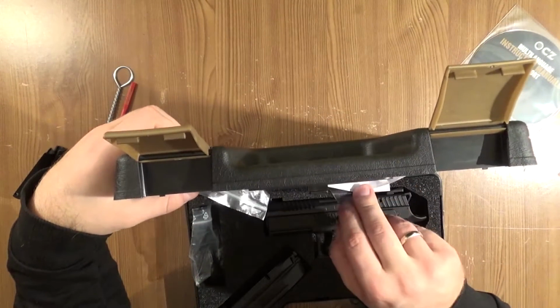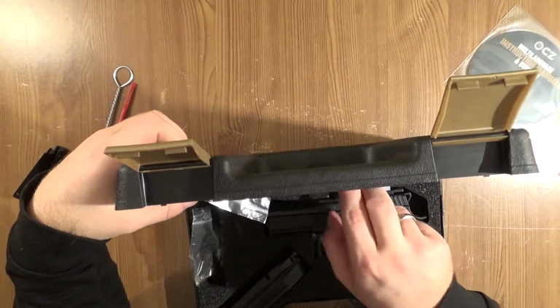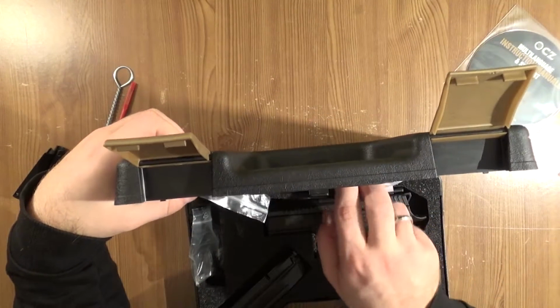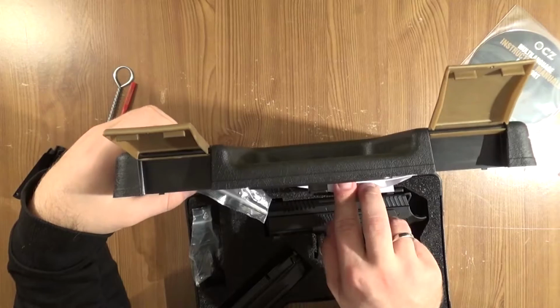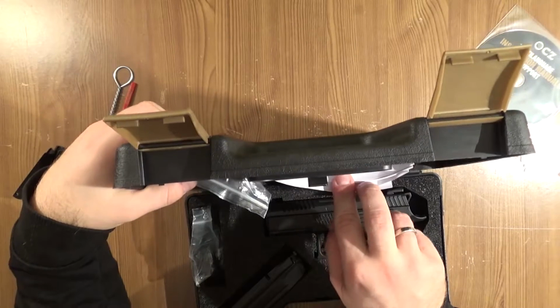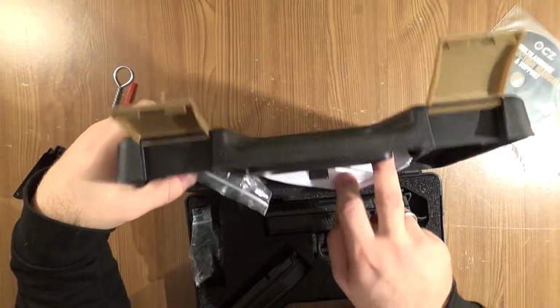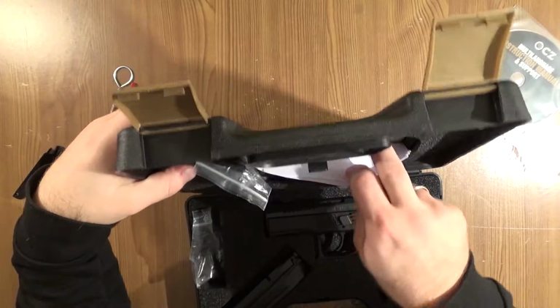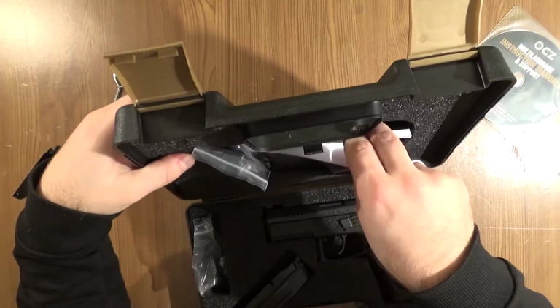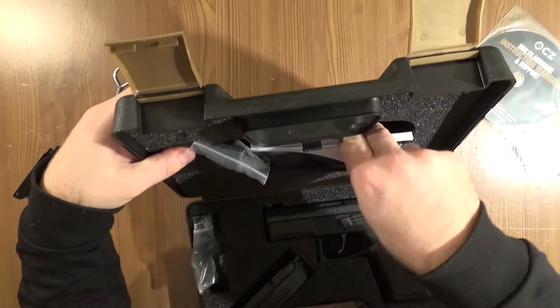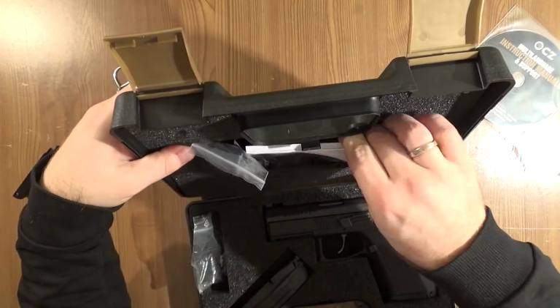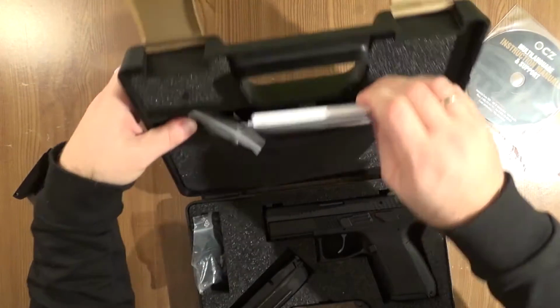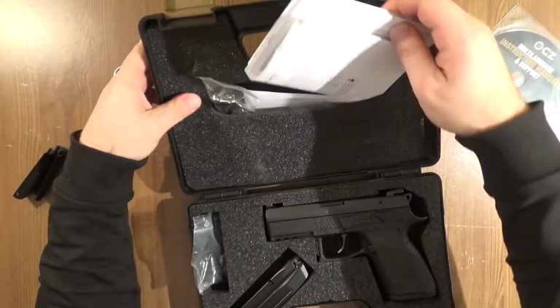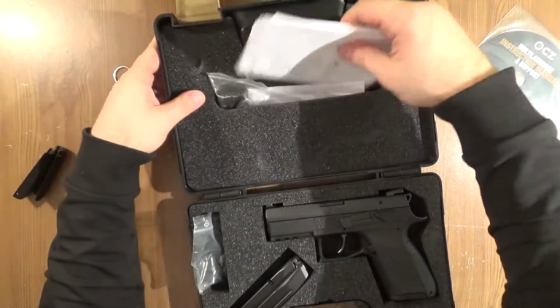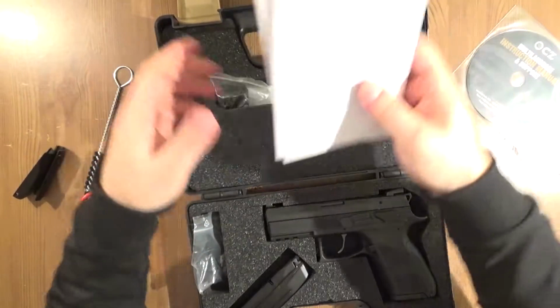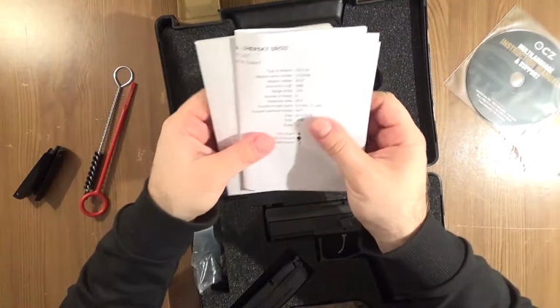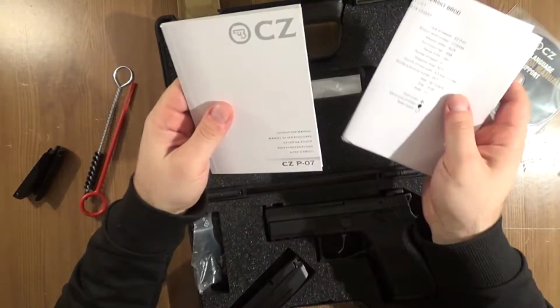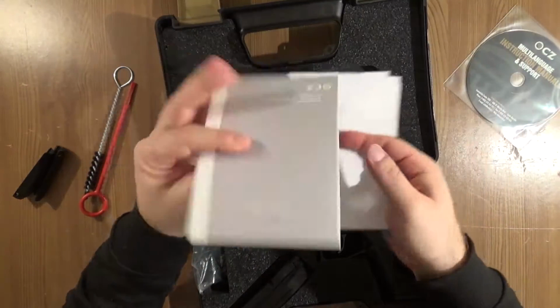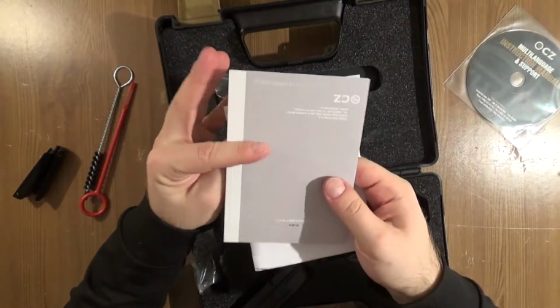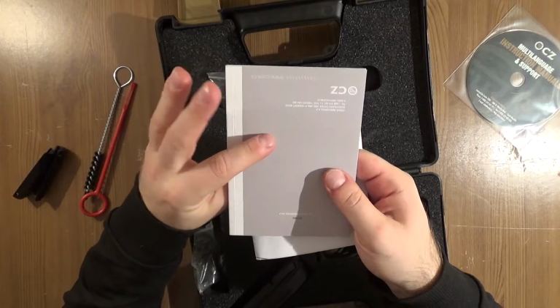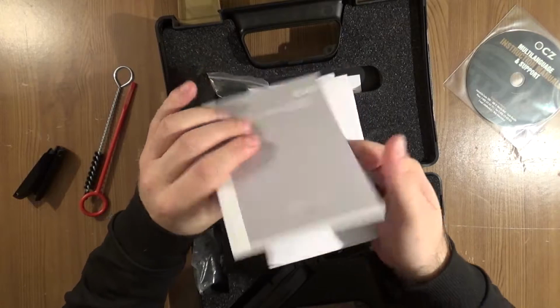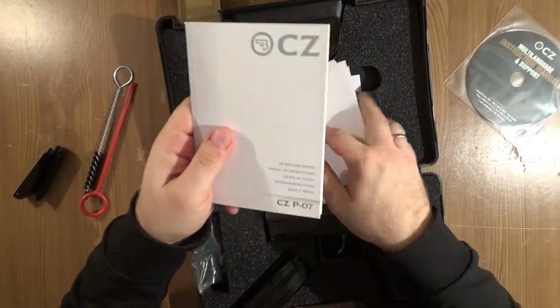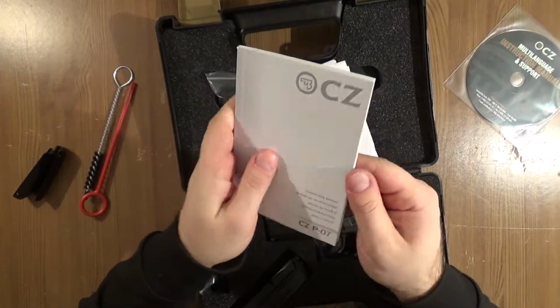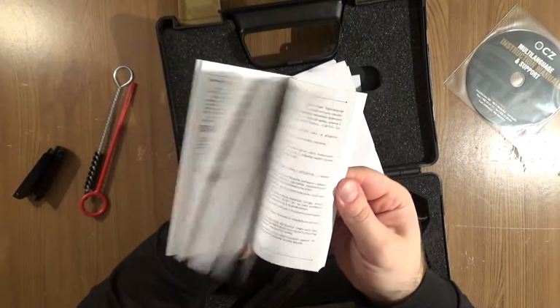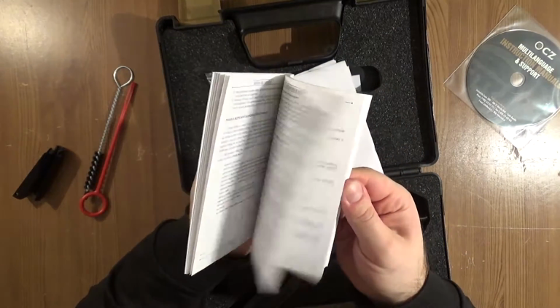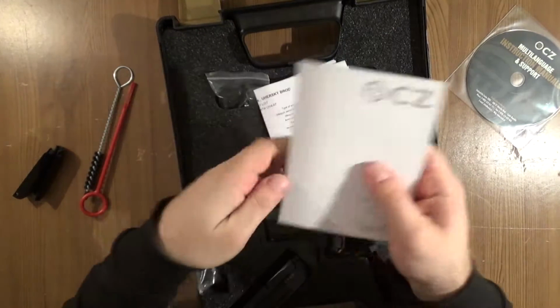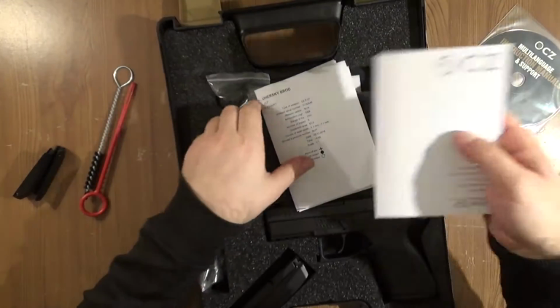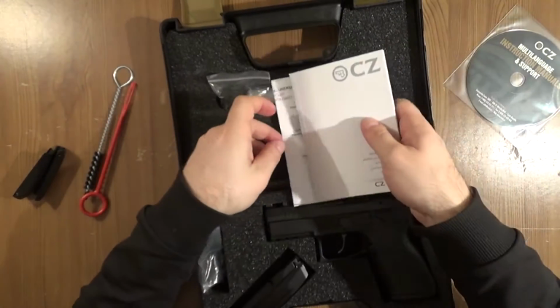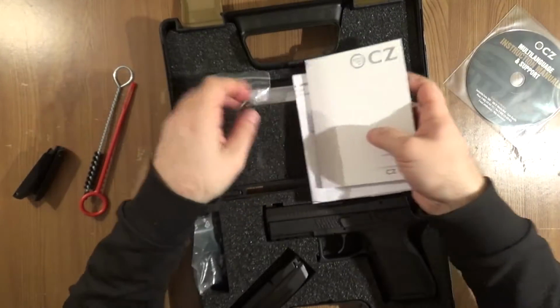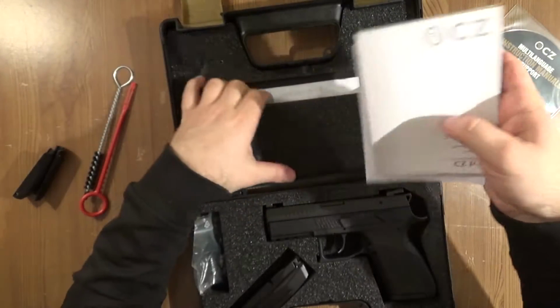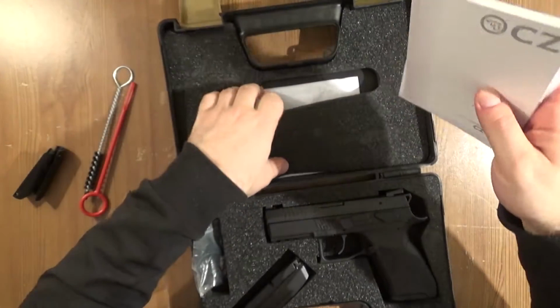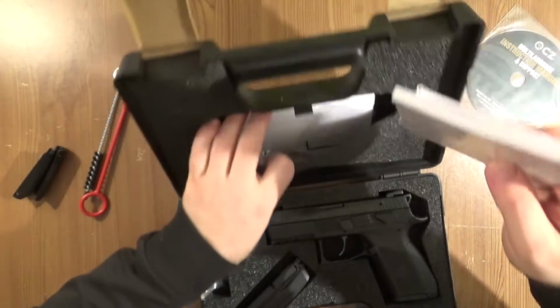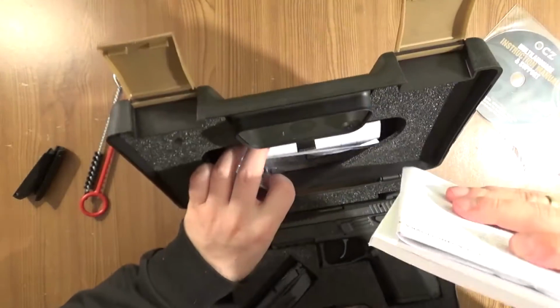Instruction manual, additional box for the magazine if you extend the capacity of the magazine. Instruction, warranty card from CZ.